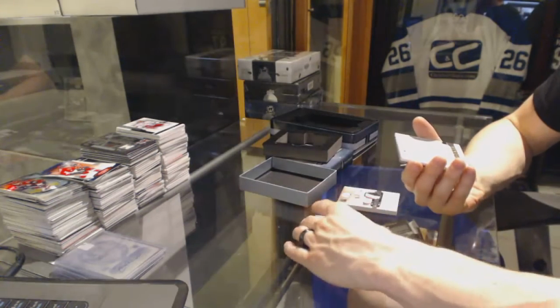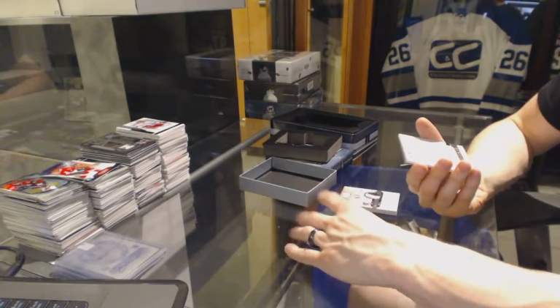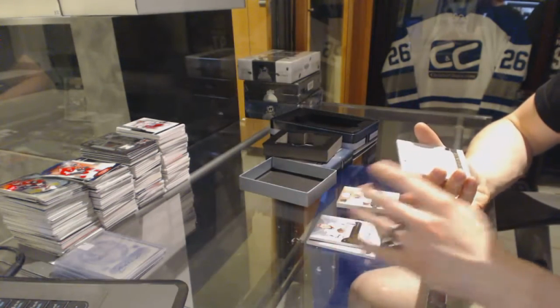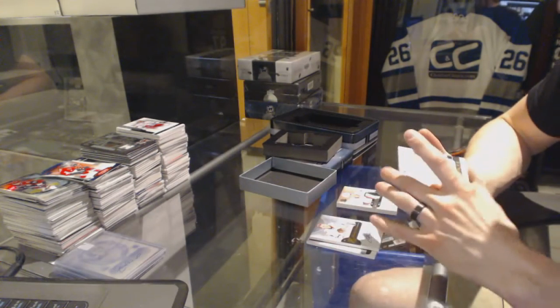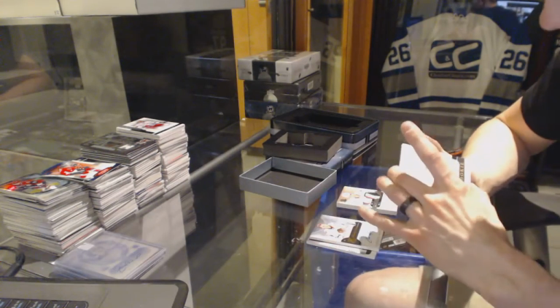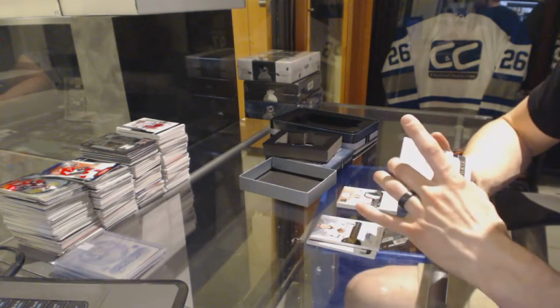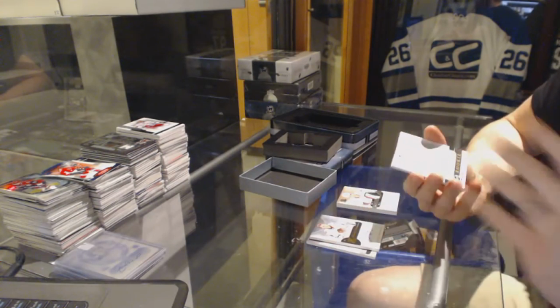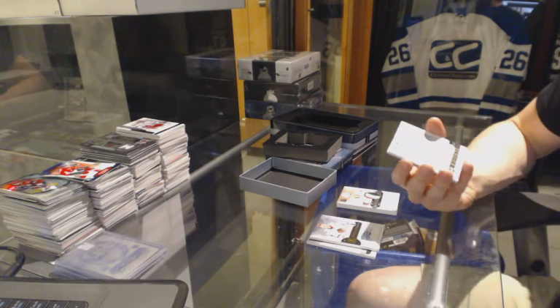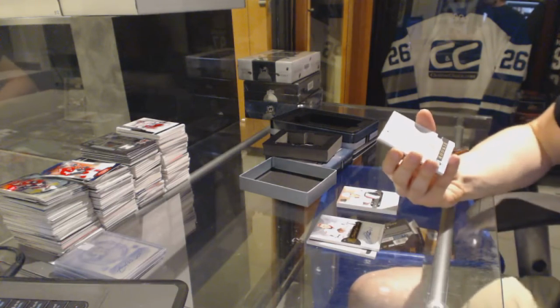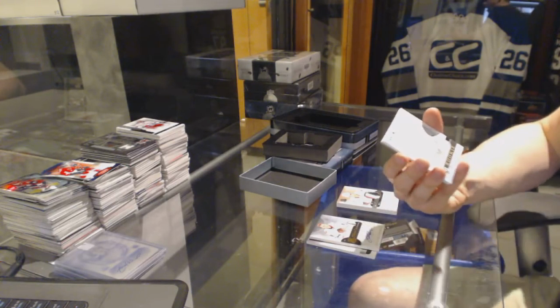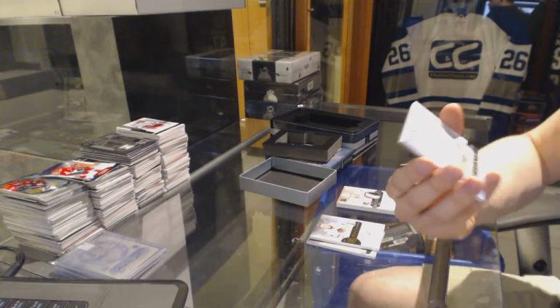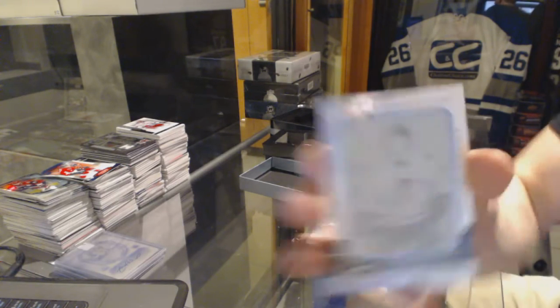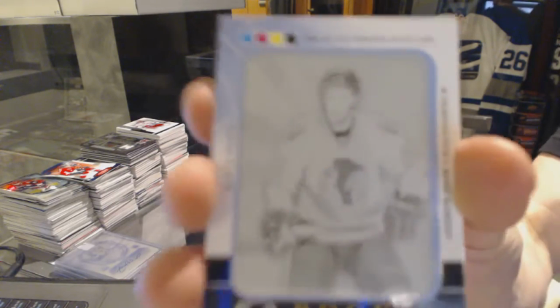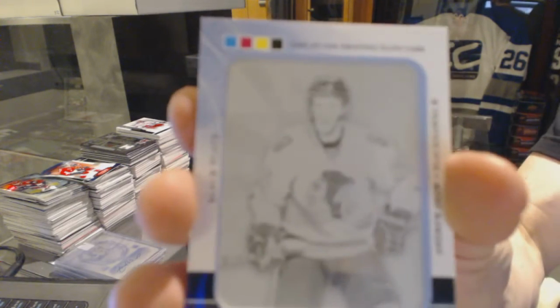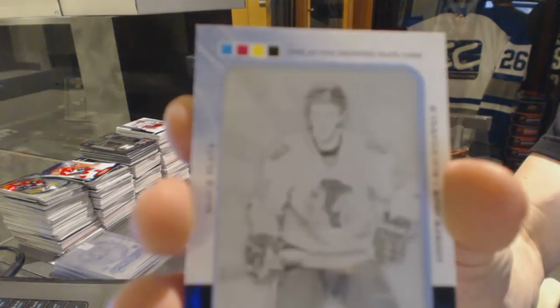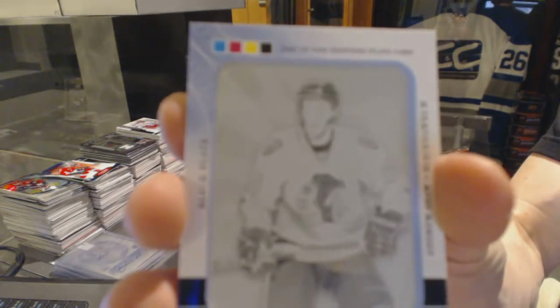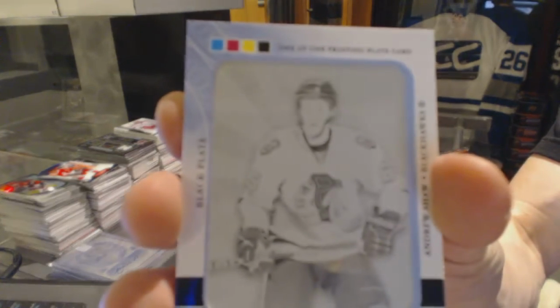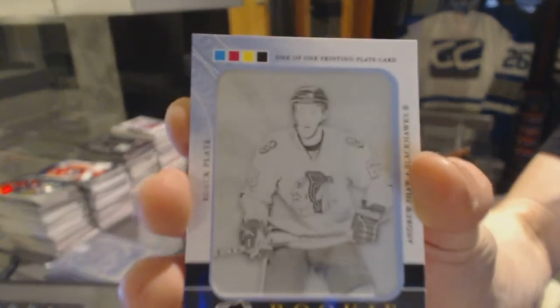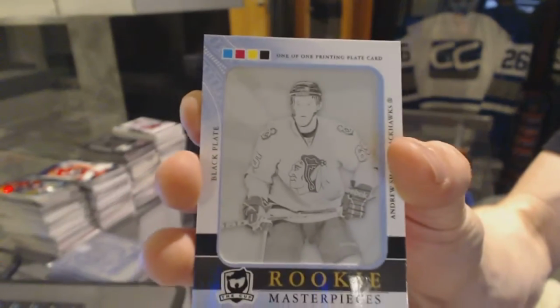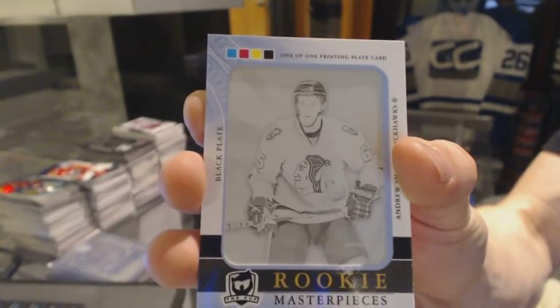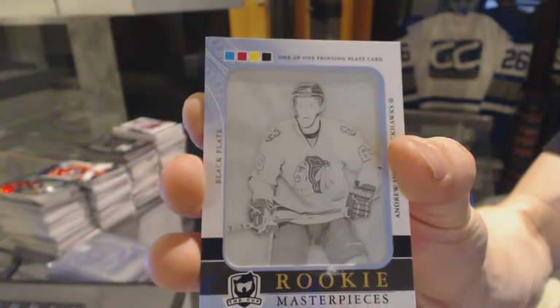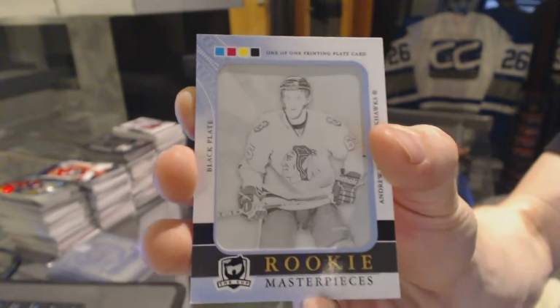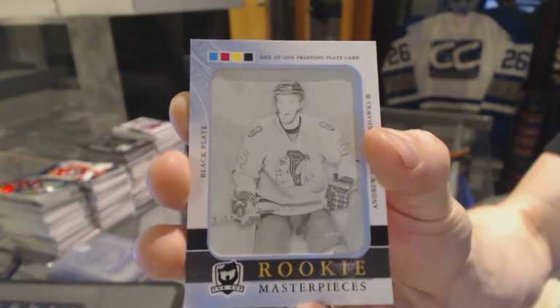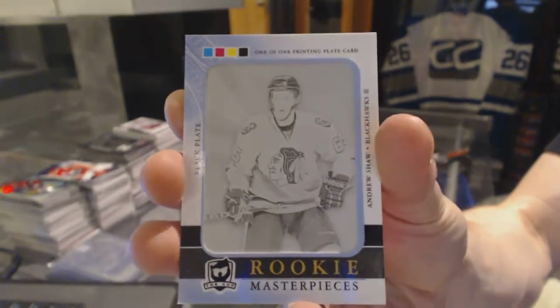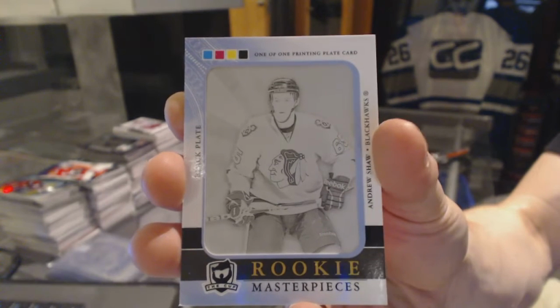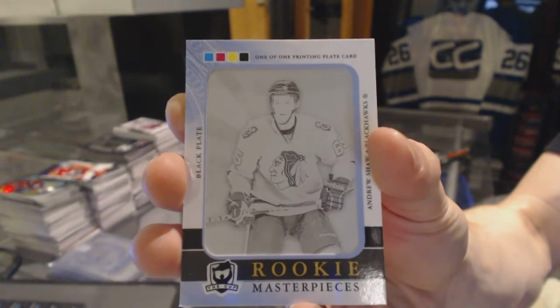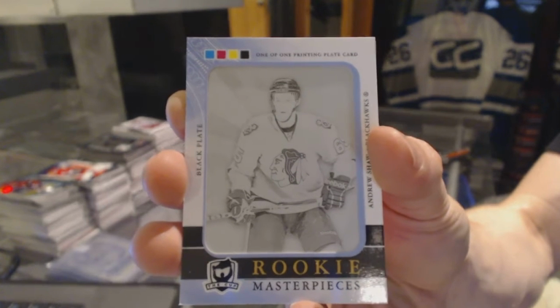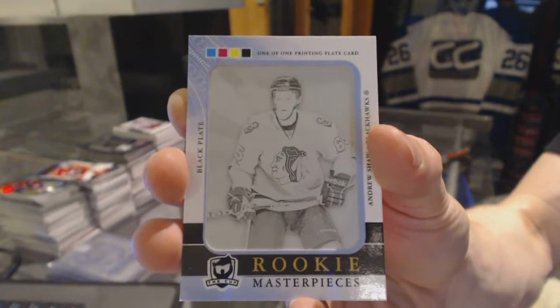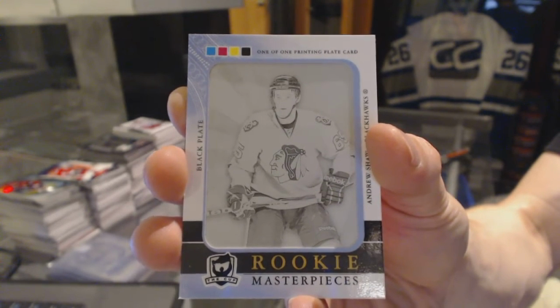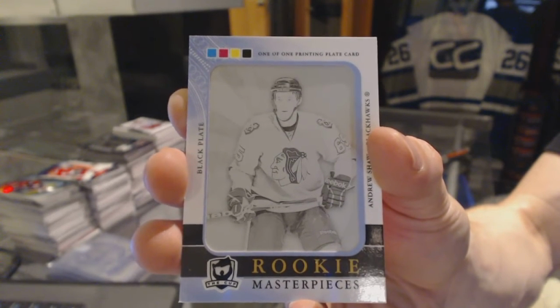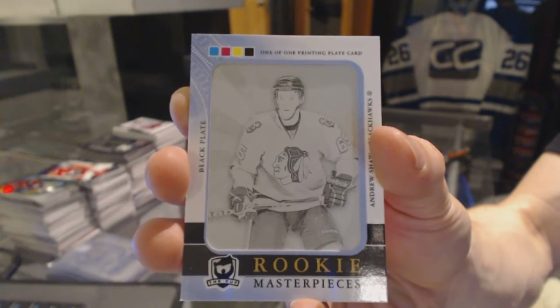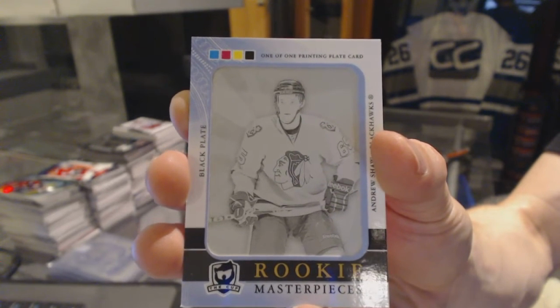We've got a Rookie Masterpieces, one-of-one black printing plate from SP Authentic for the Chicago Blackhawks, Andrew Shaw.